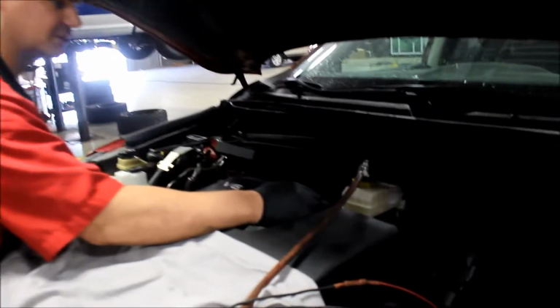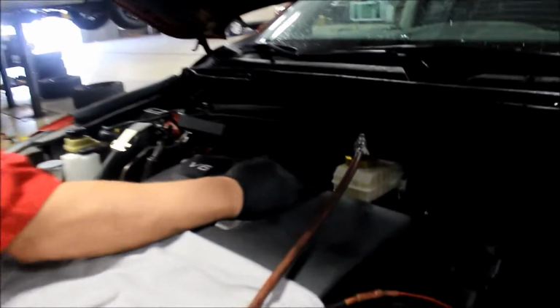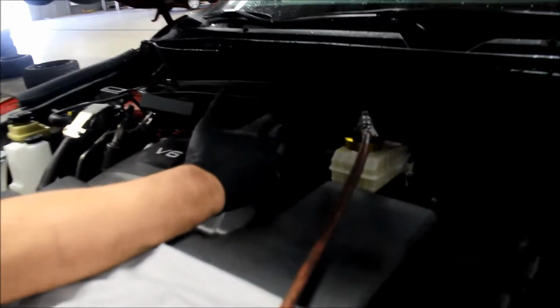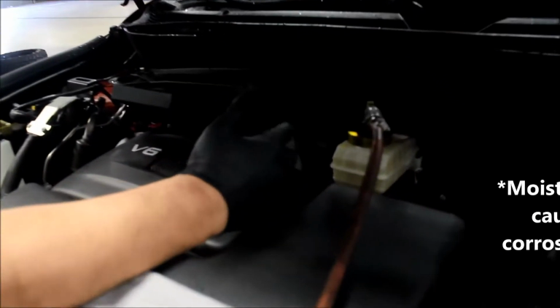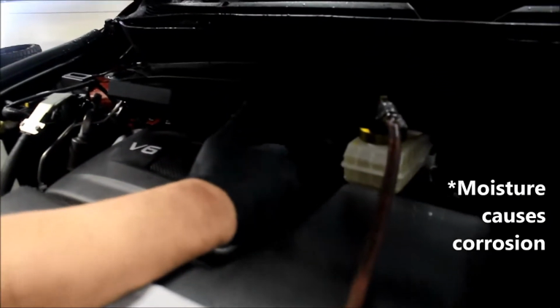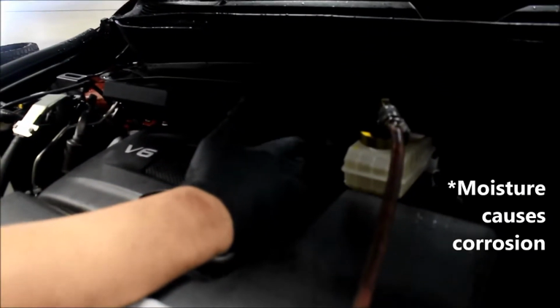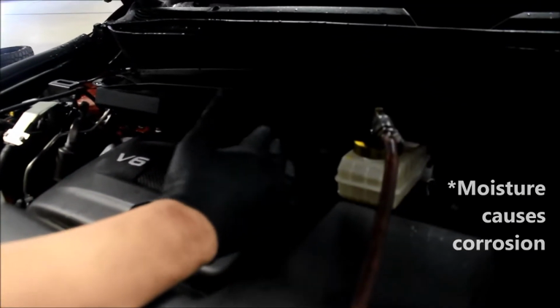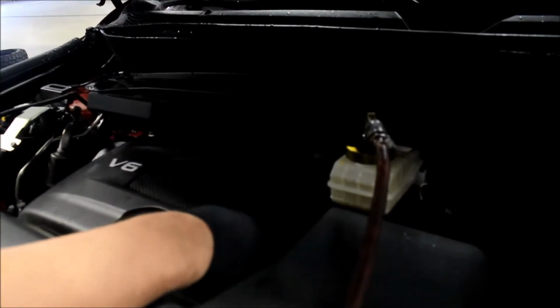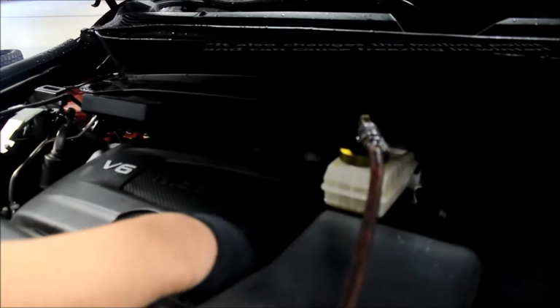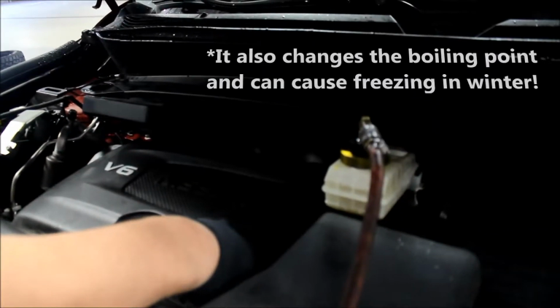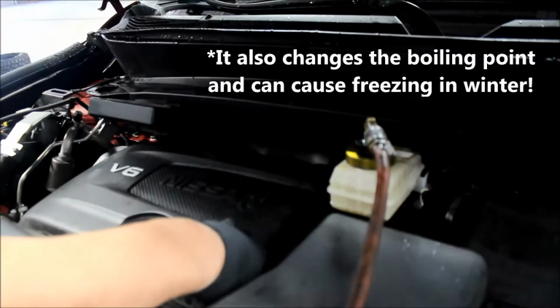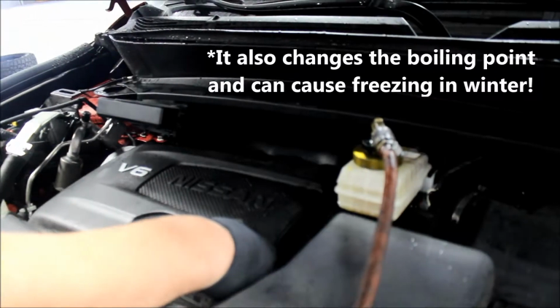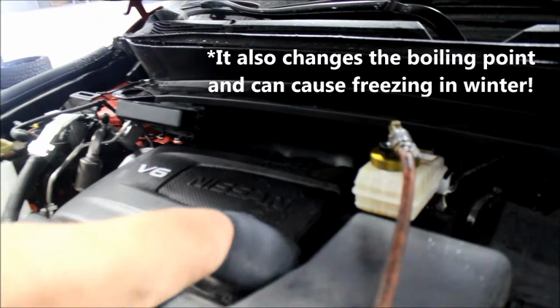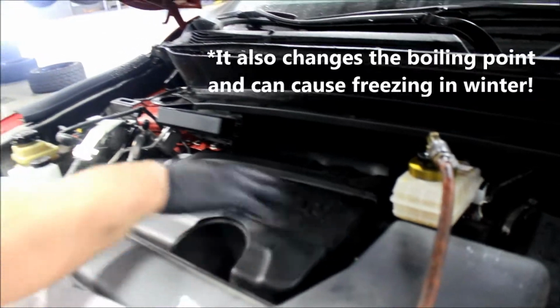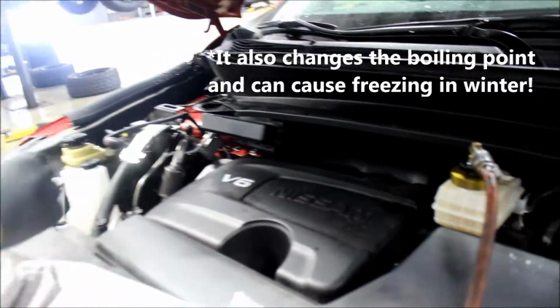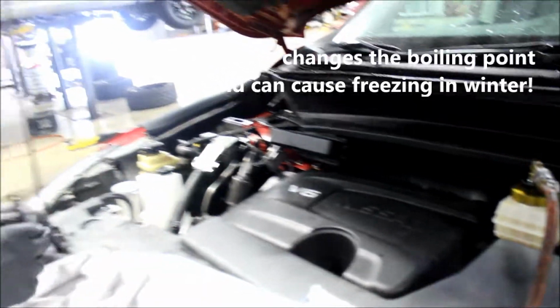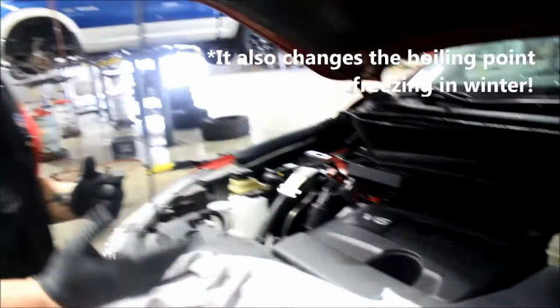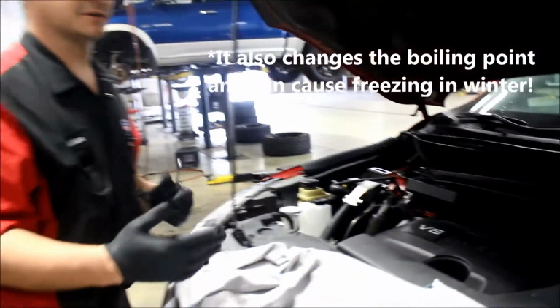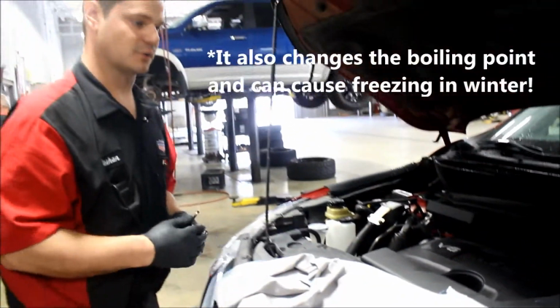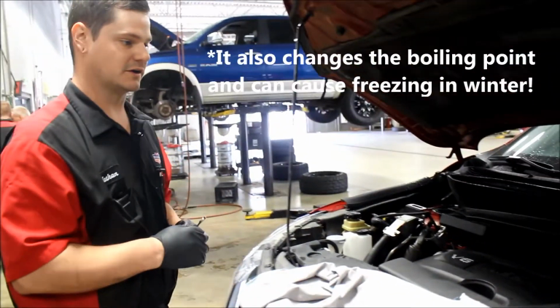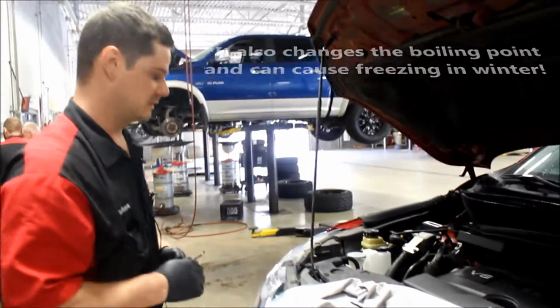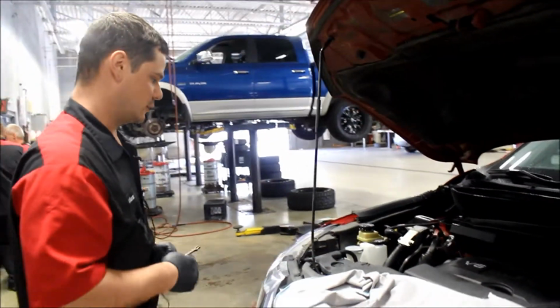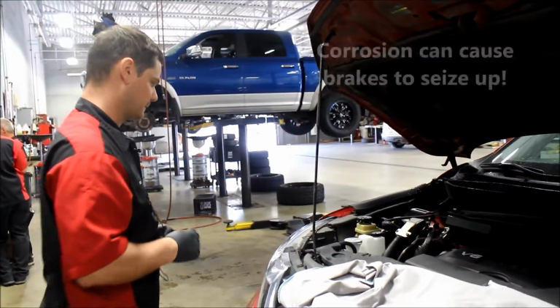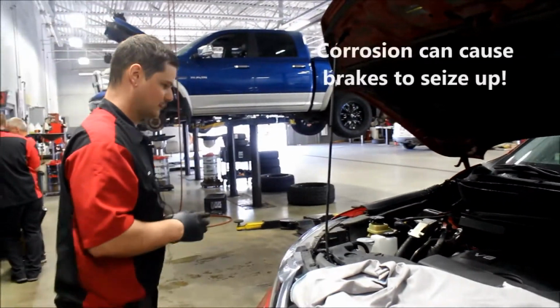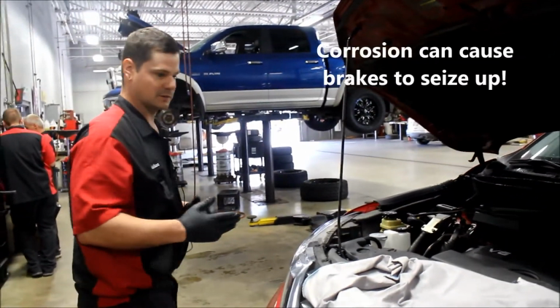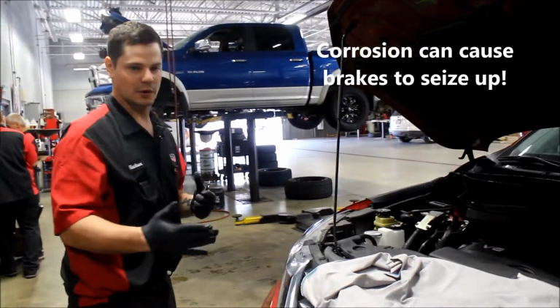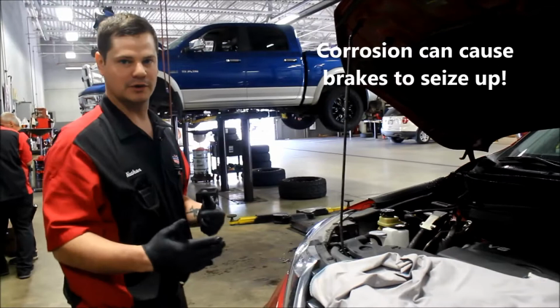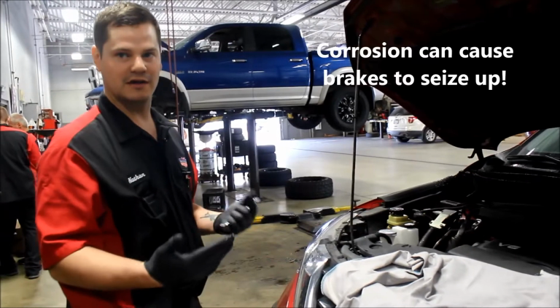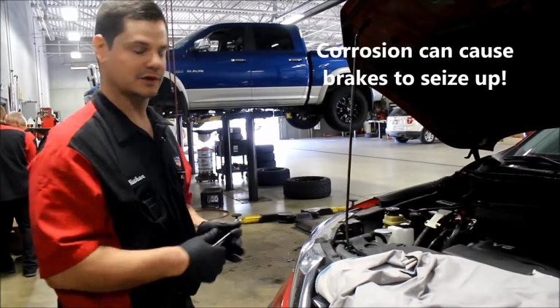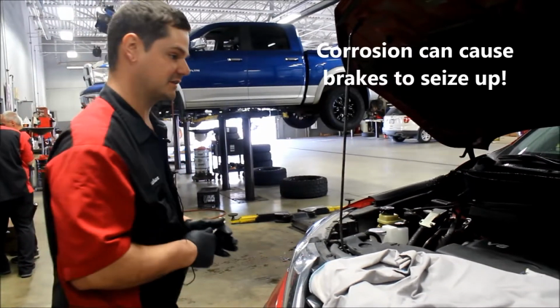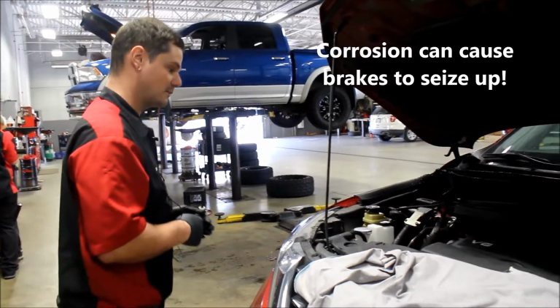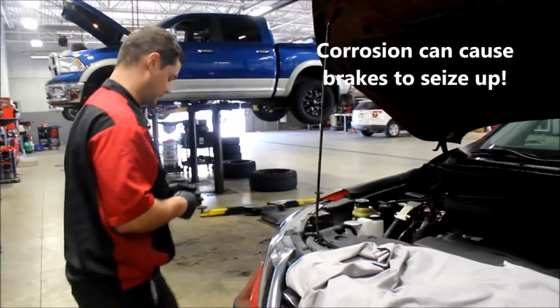That moisture causes corrosion and changes the boiling point of your brakes, which can cause freezing during winter, or a corroded brake caliper could seize up on you.